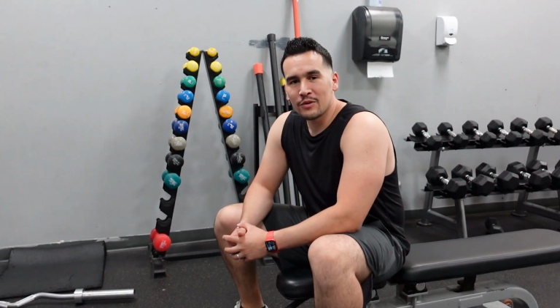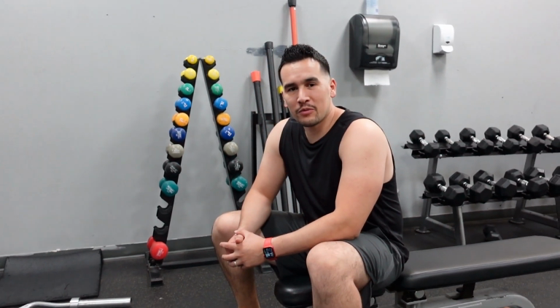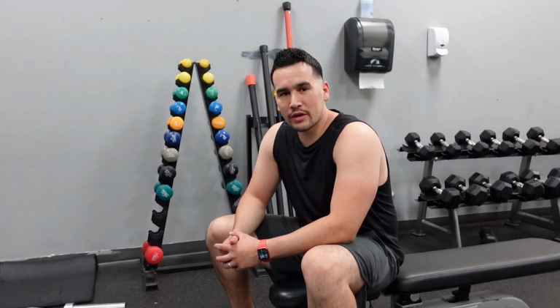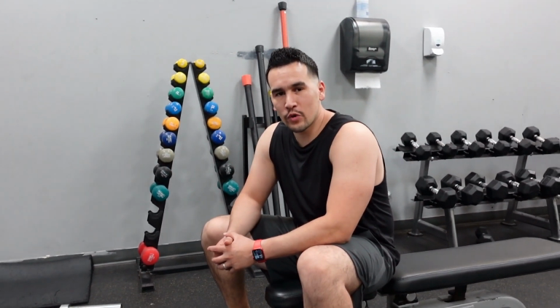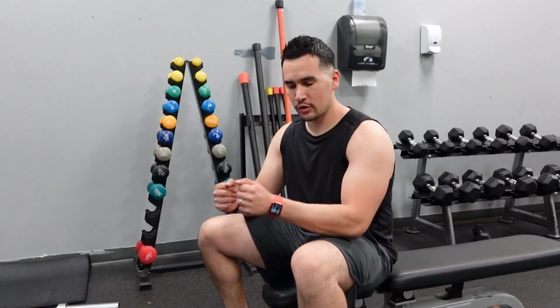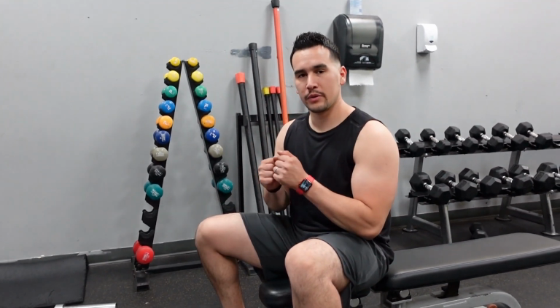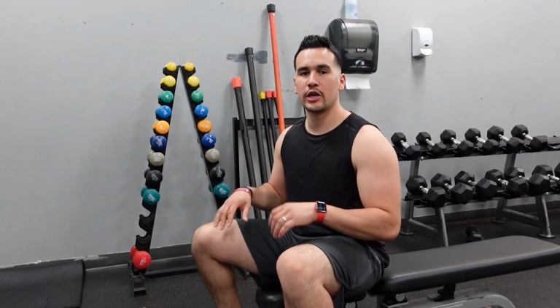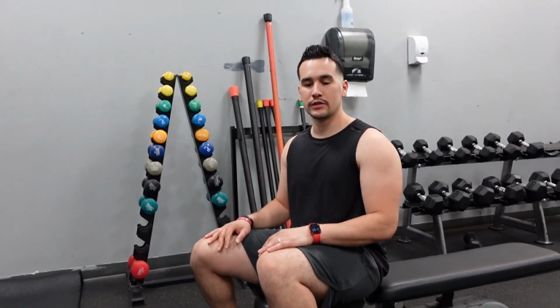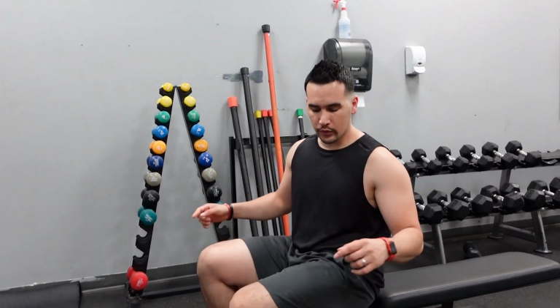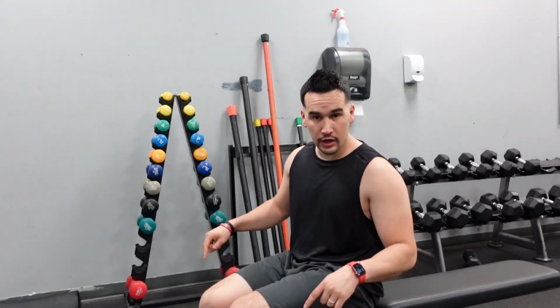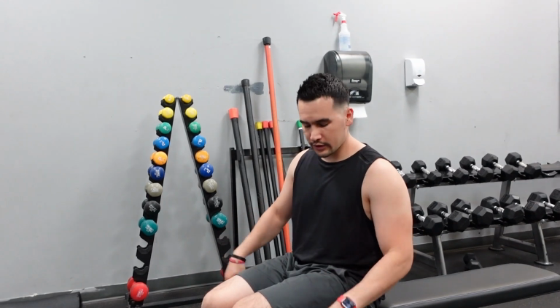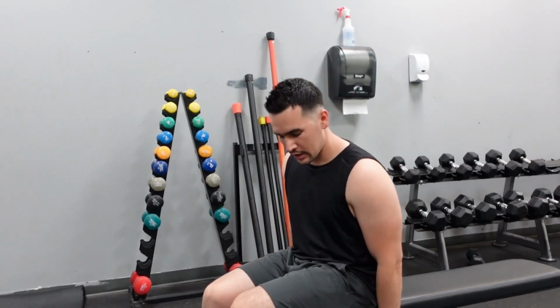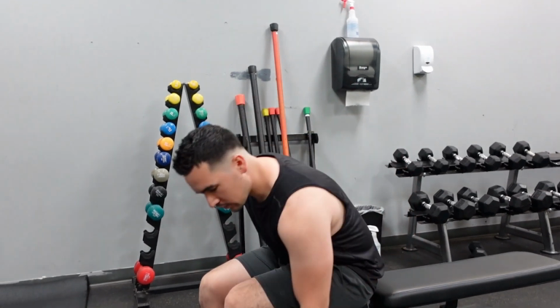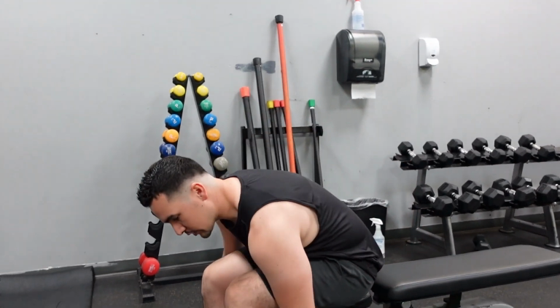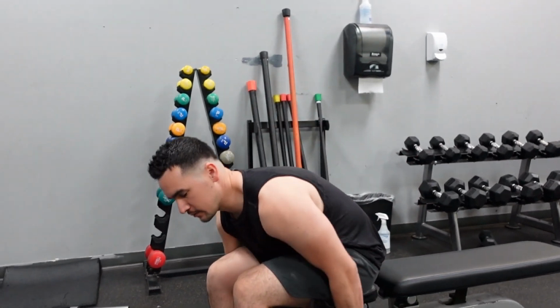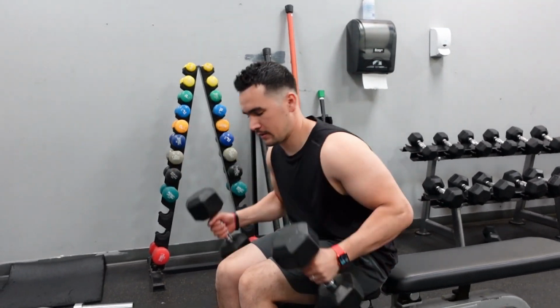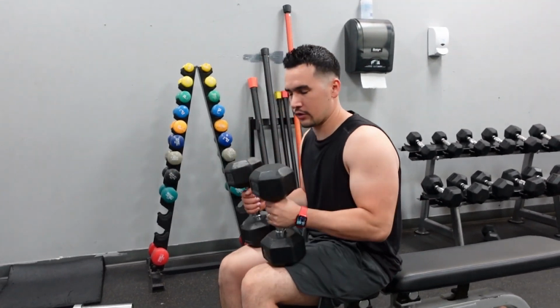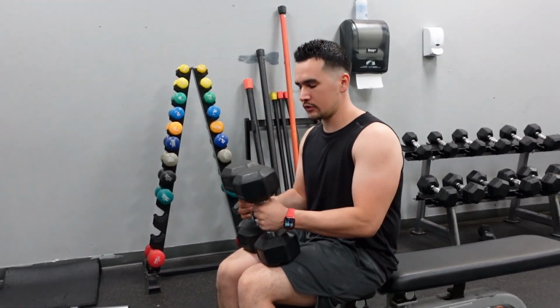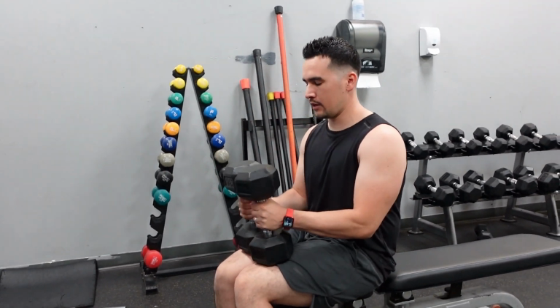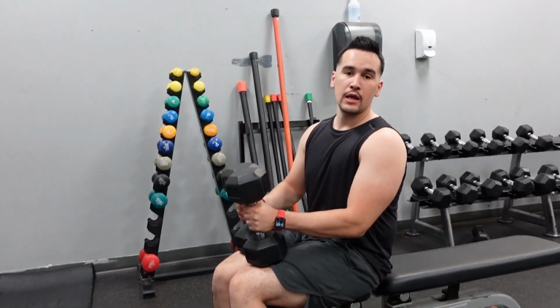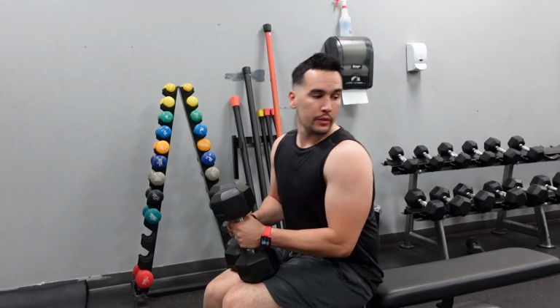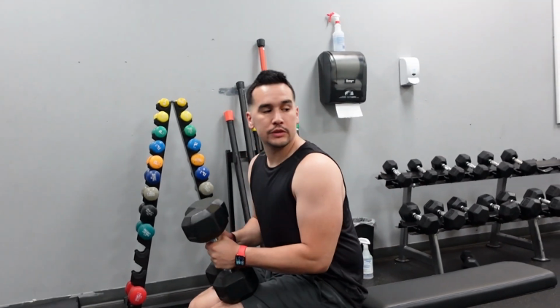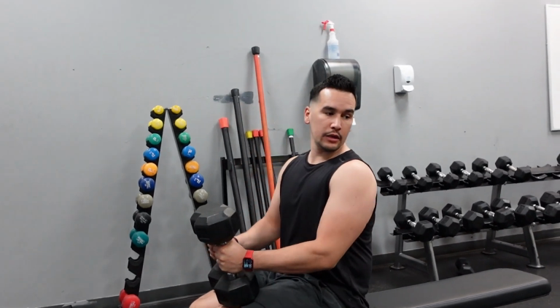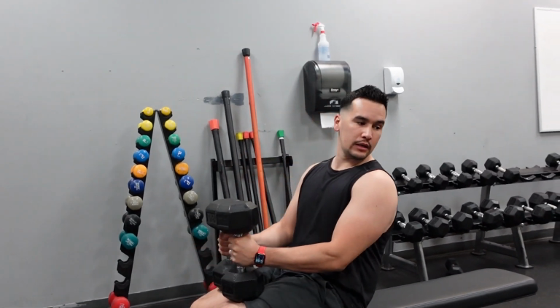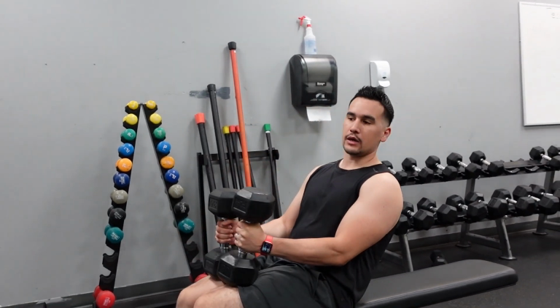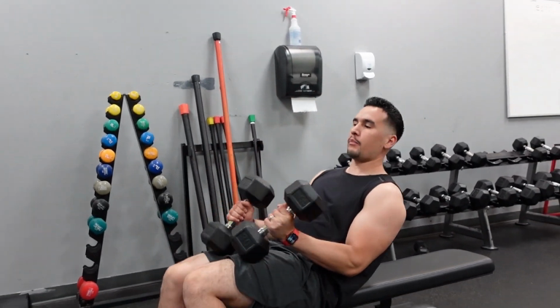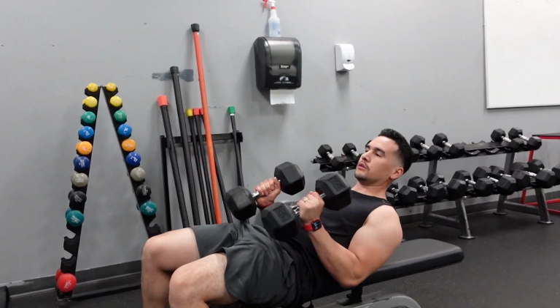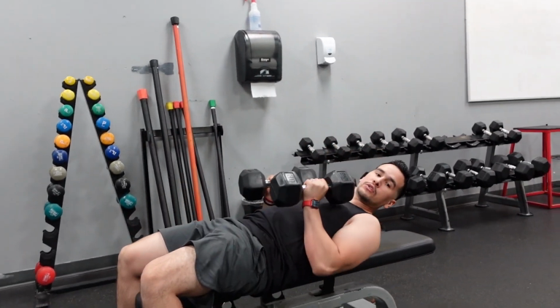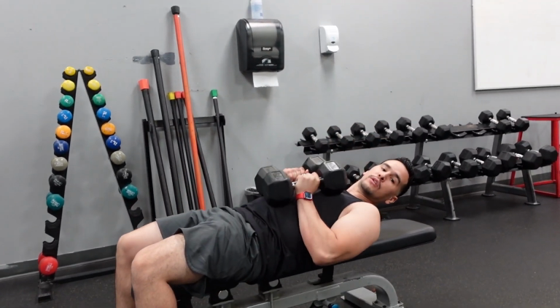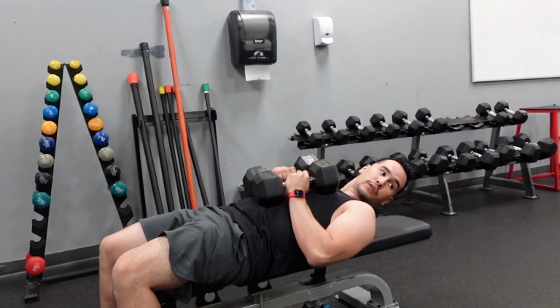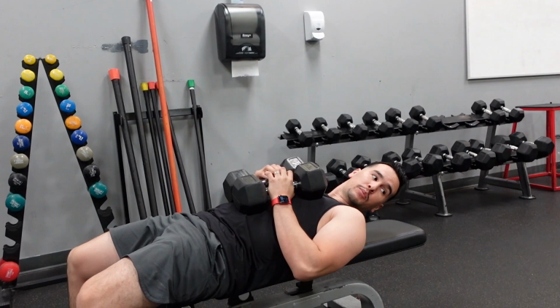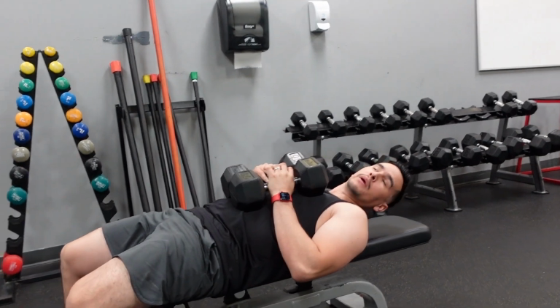We're going to go over close grip chest press using dumbbells. Grab your dumbbells, lean back, and lay down on the bench. You can also do this on the floor — it doesn't have to be on the bench.